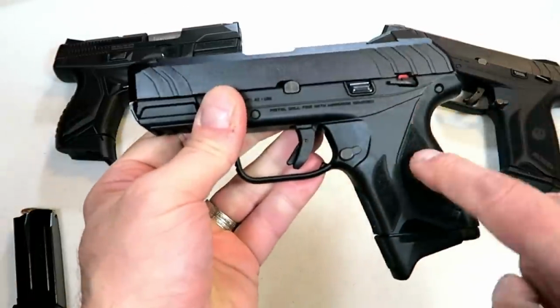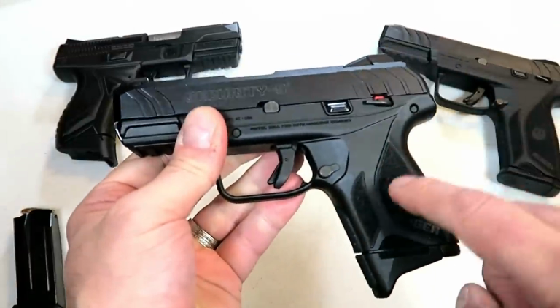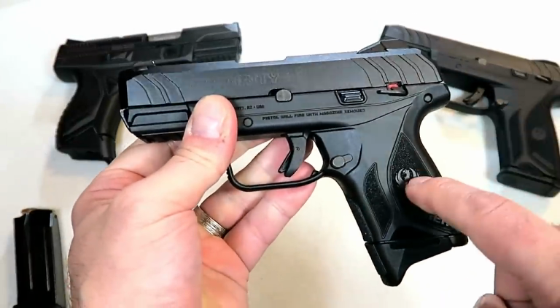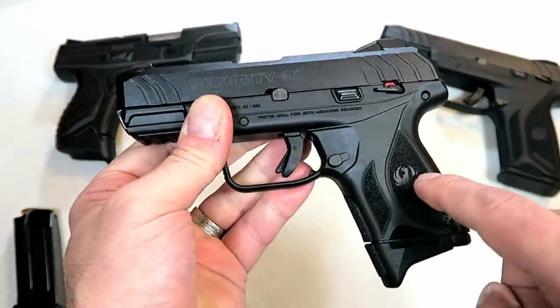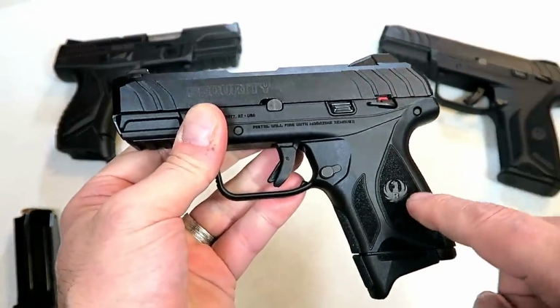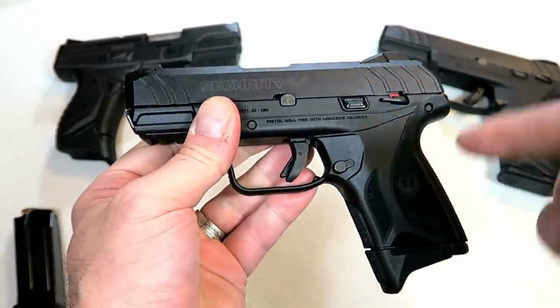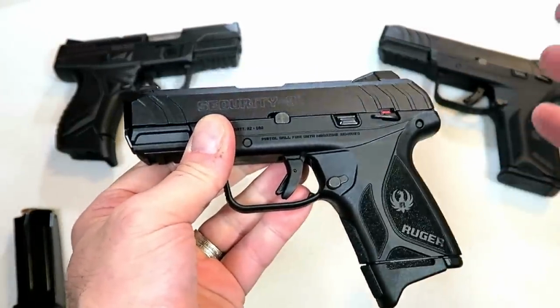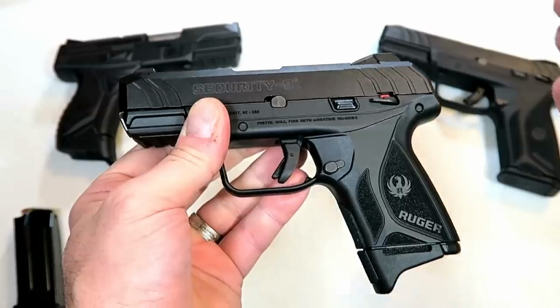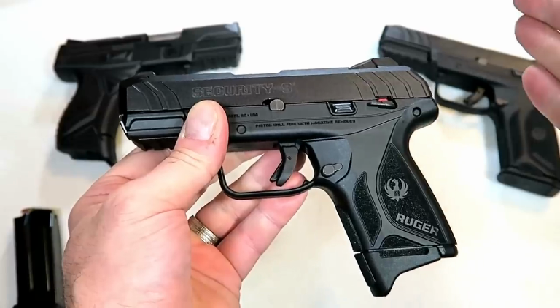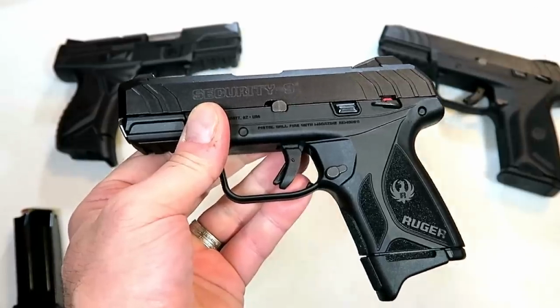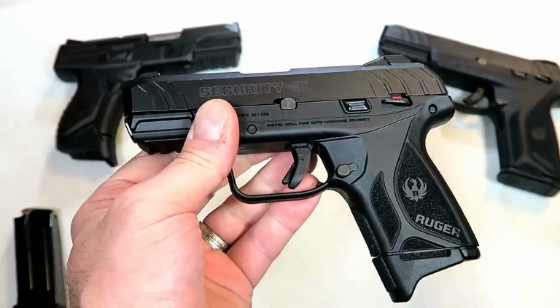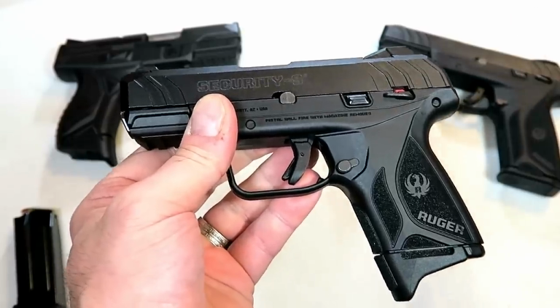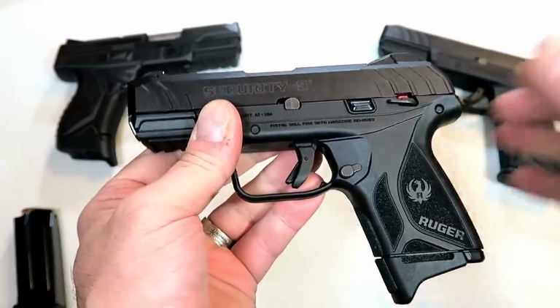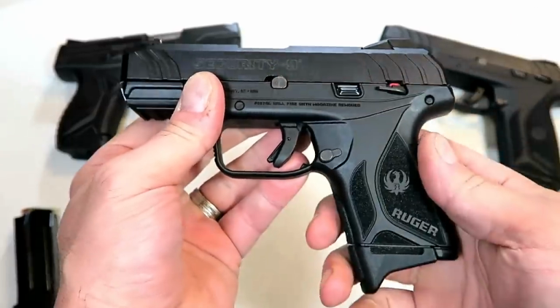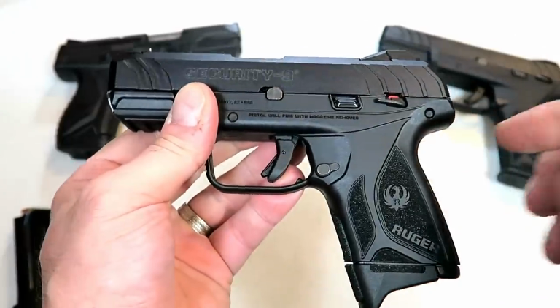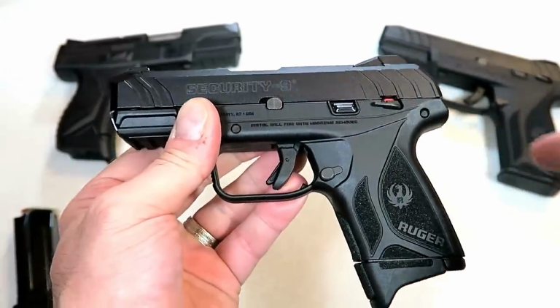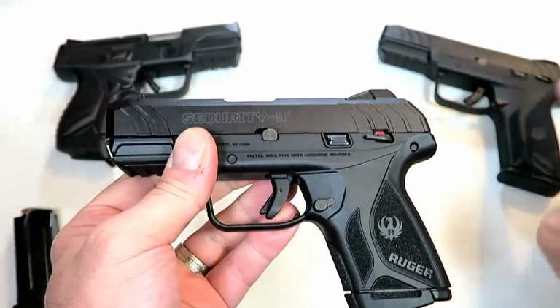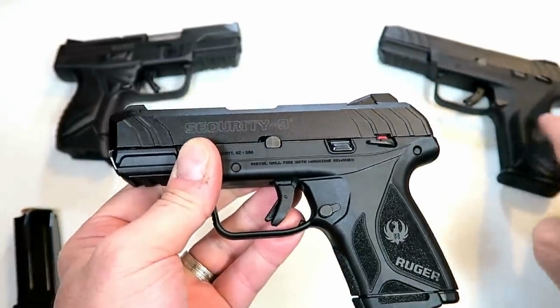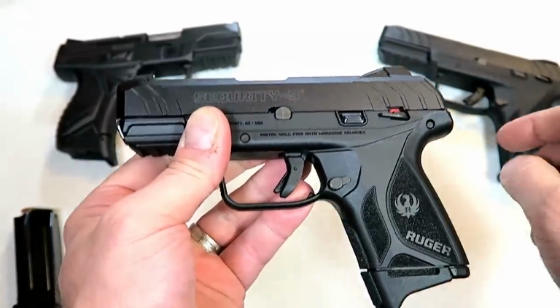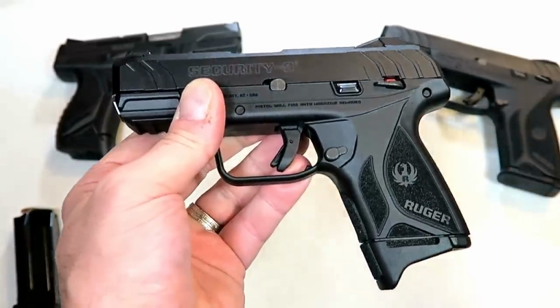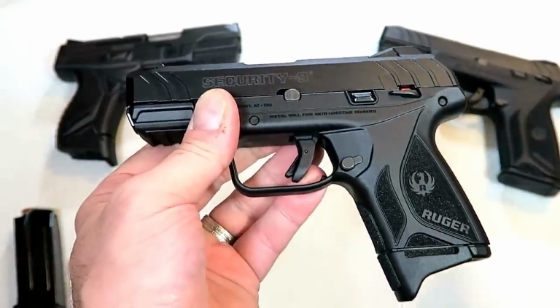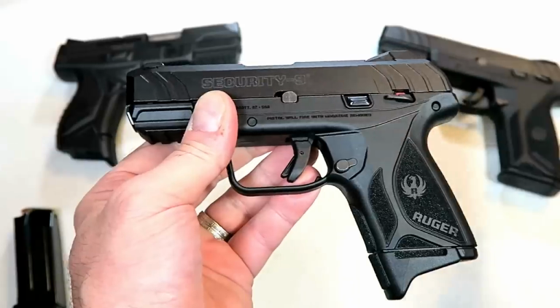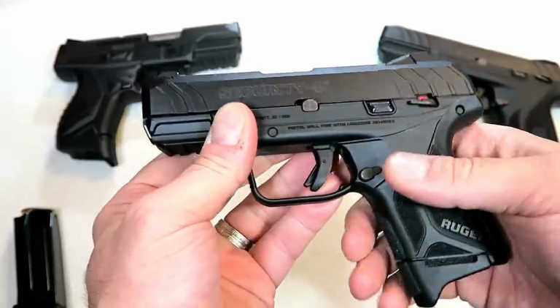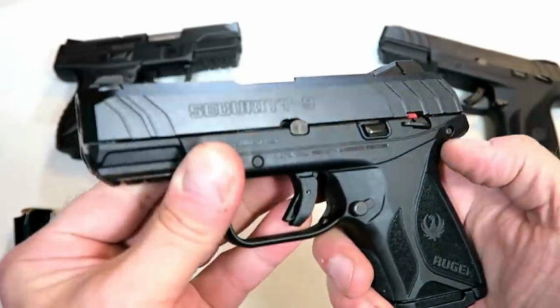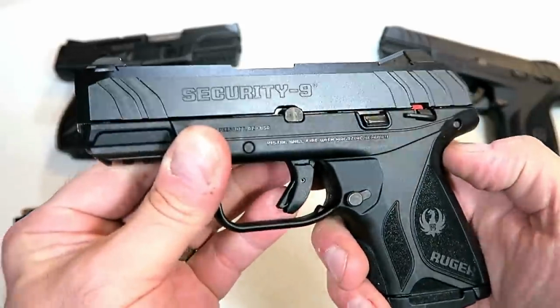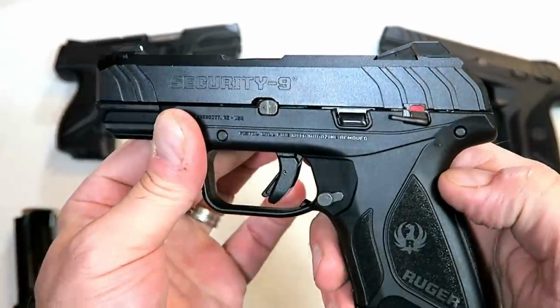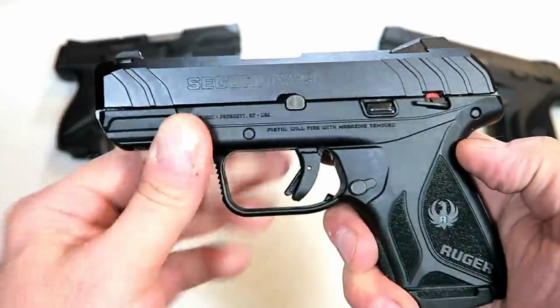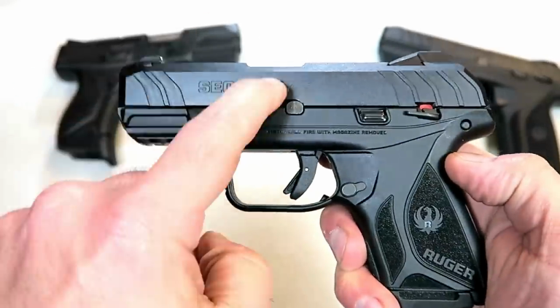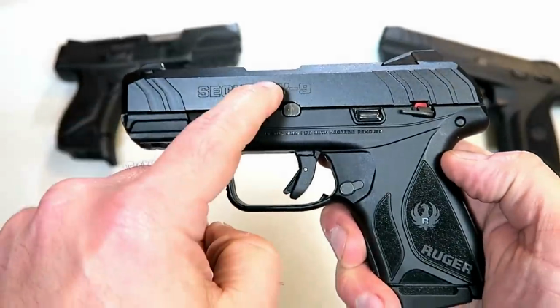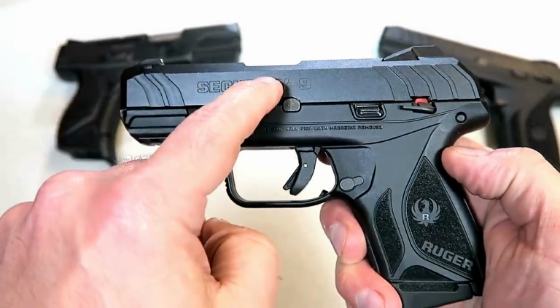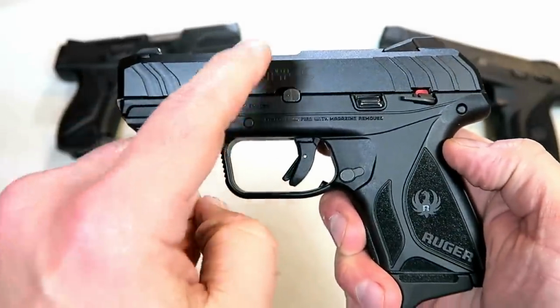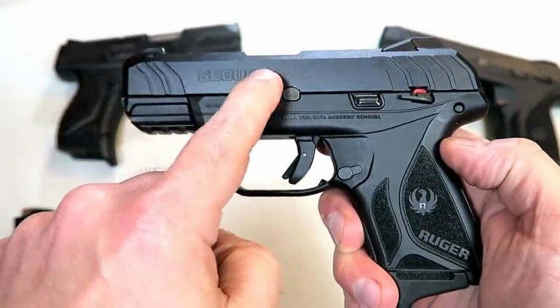The MSRP is $379. I'm seeing it on Gun Broker already around $330. I think over time it'll settle right where the Security 9 is, around $300. But check this out — 3.42-inch barrel.